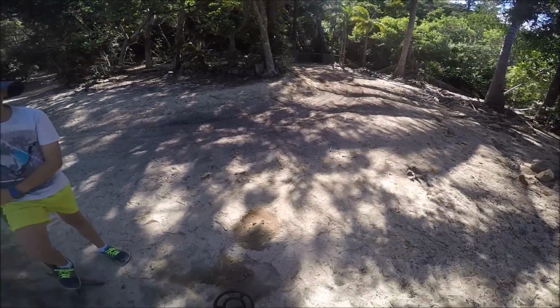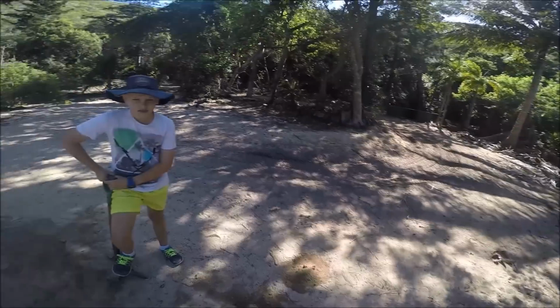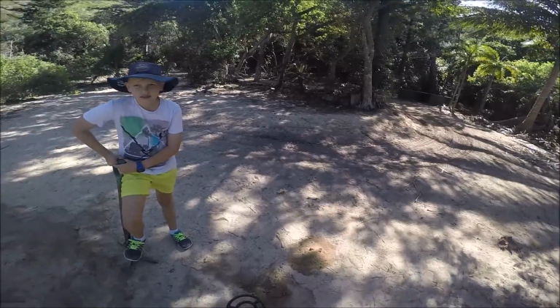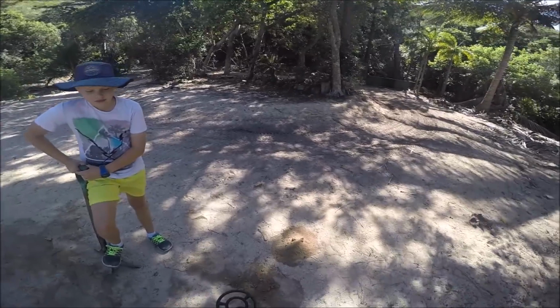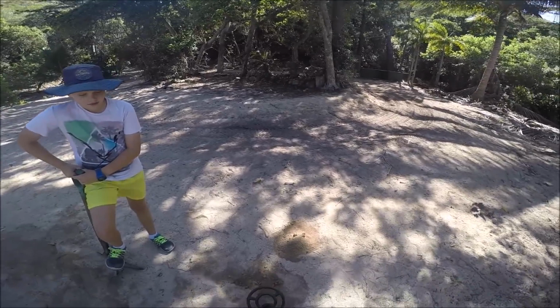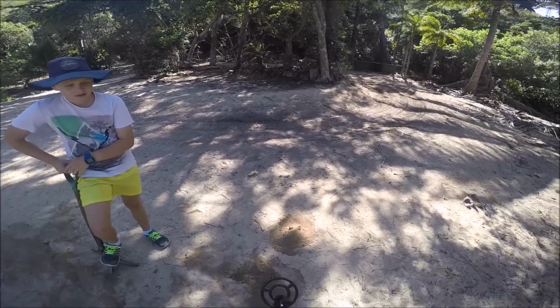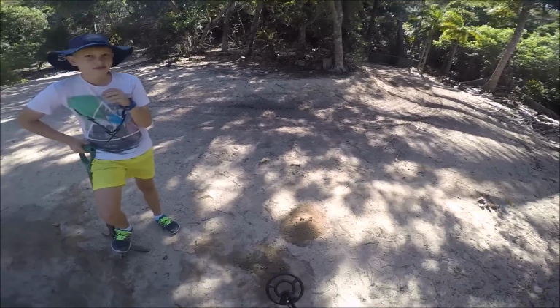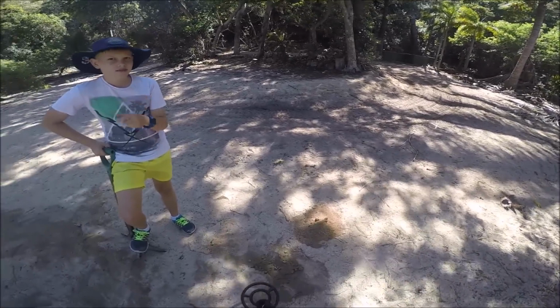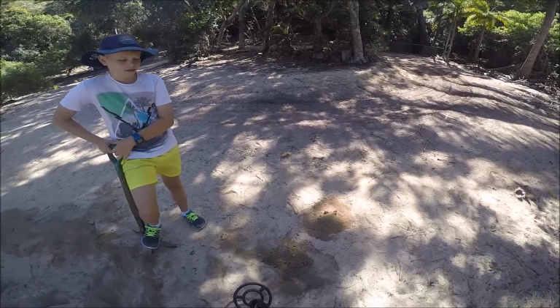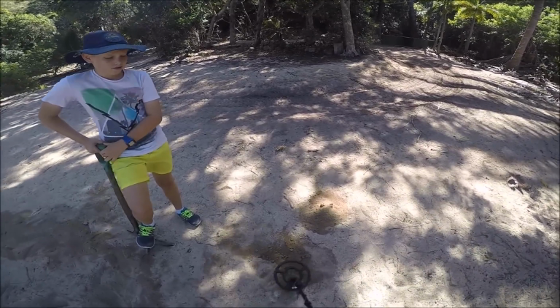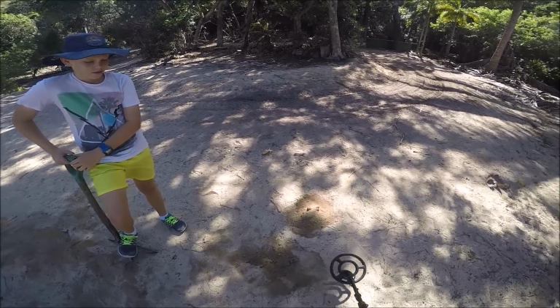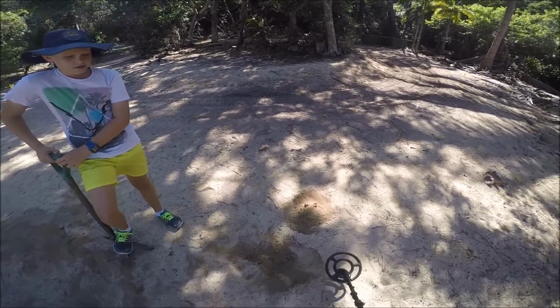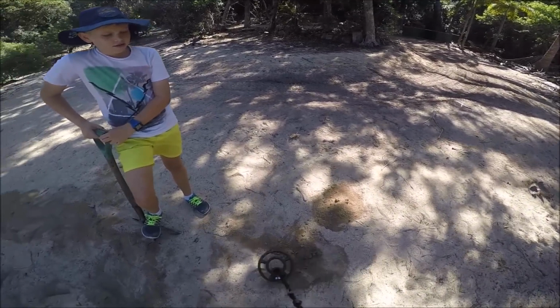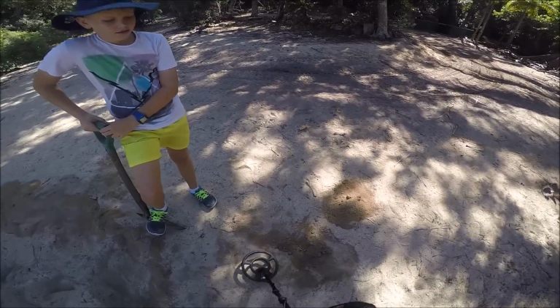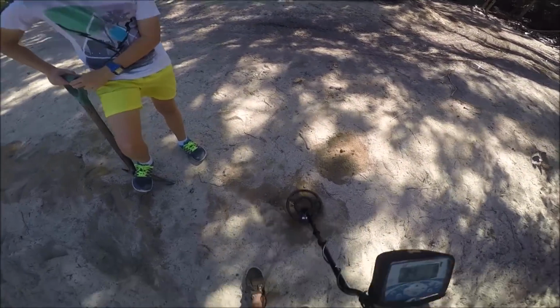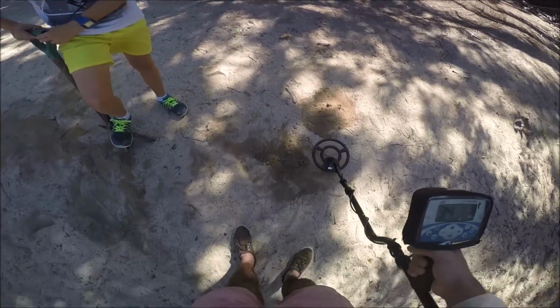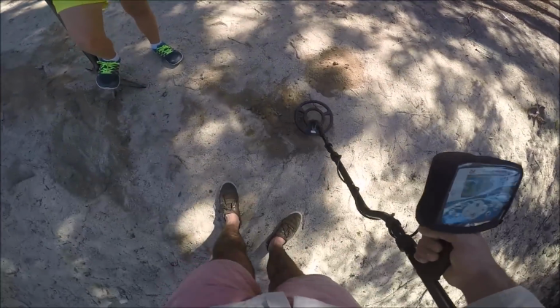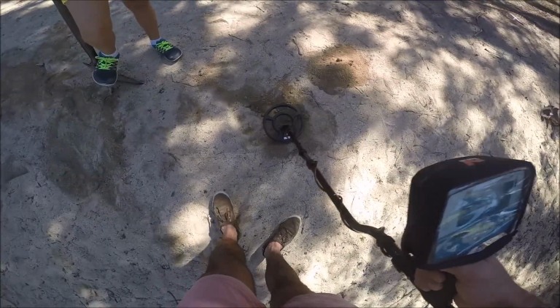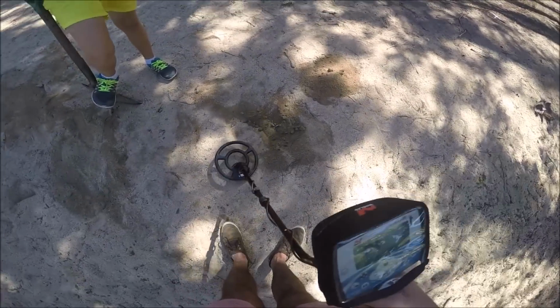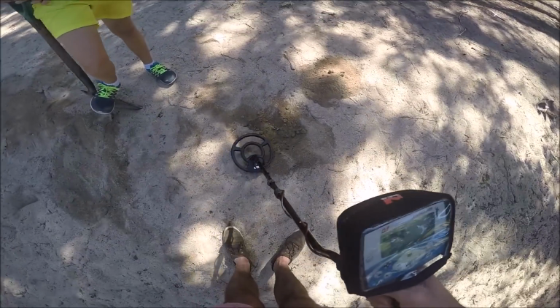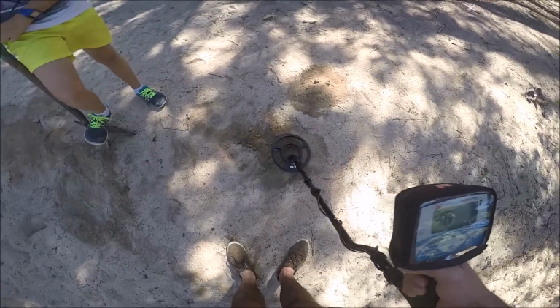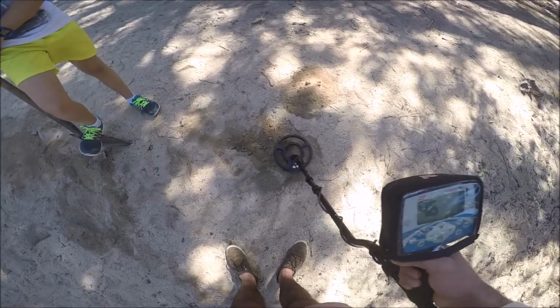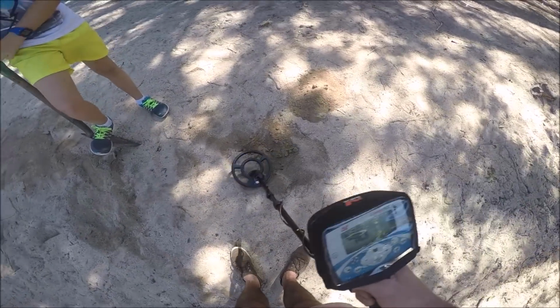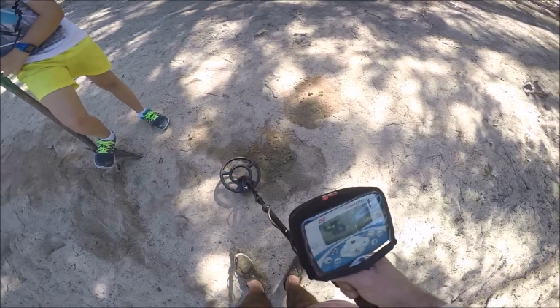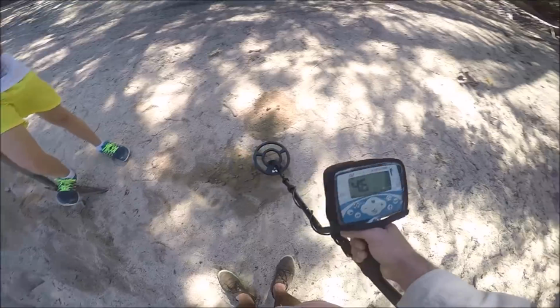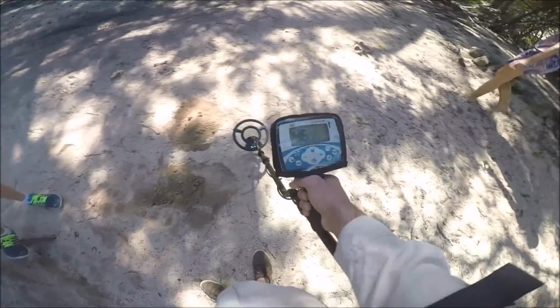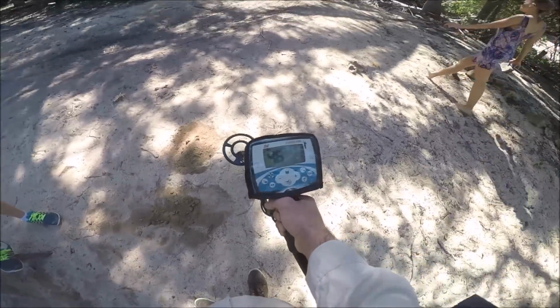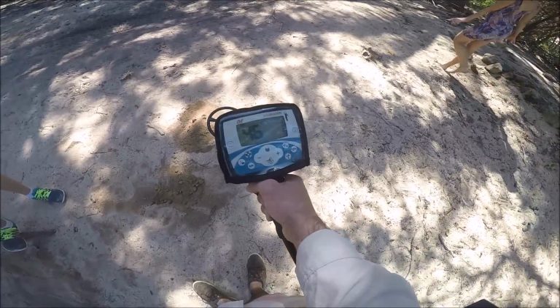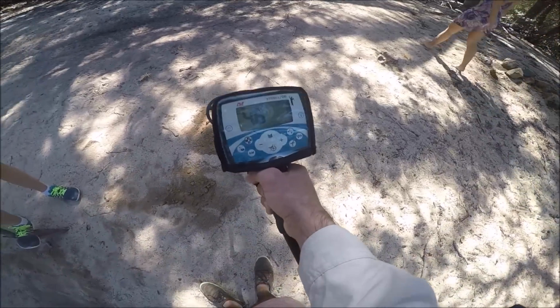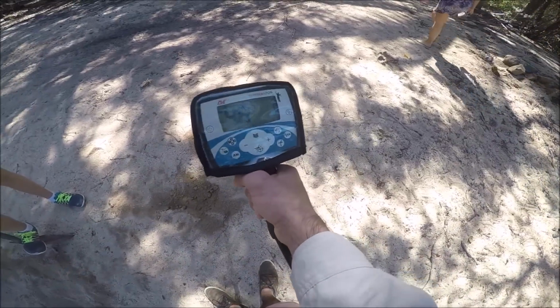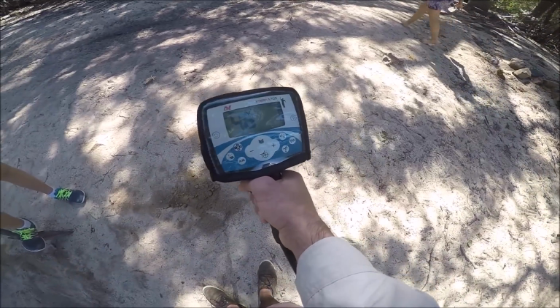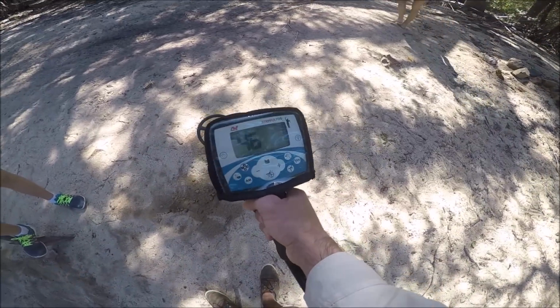We've already found two dollars and we figured we'd better start filming, so we've just started digging this hole here. We're using the Xterra 705.